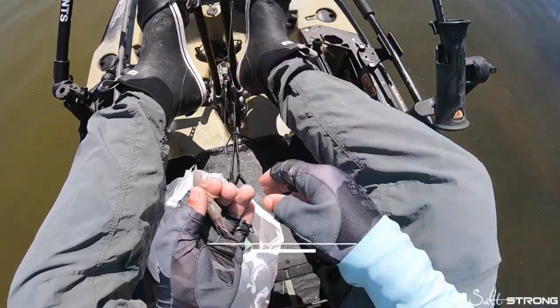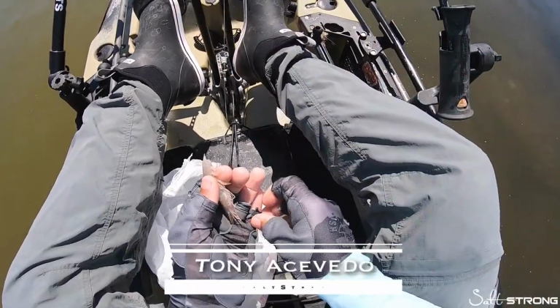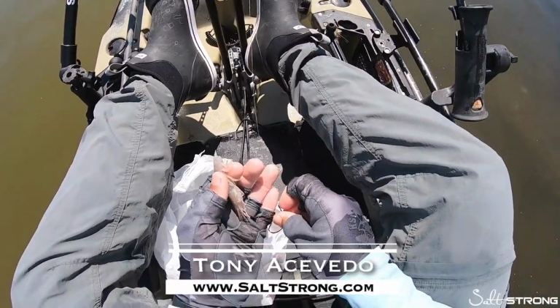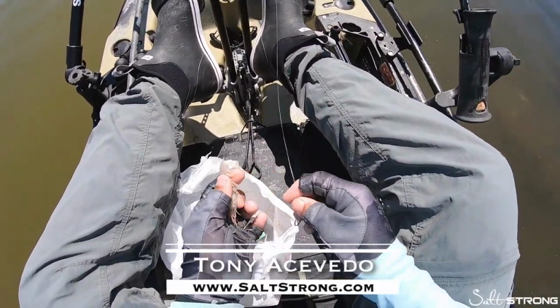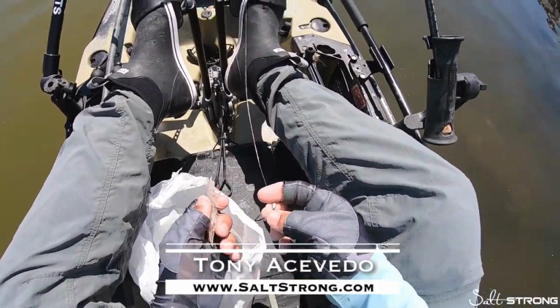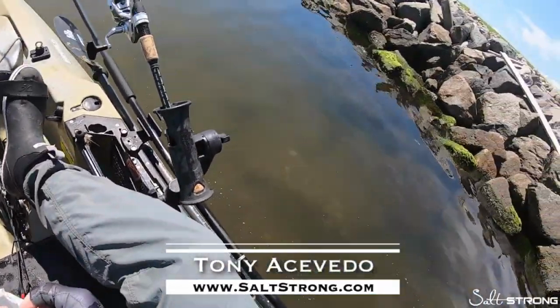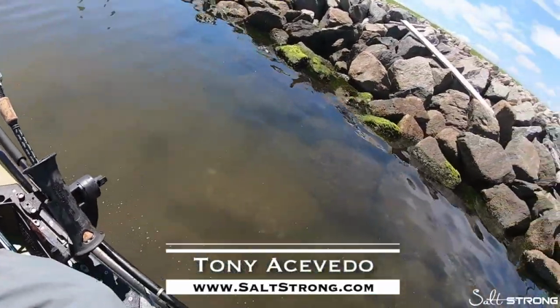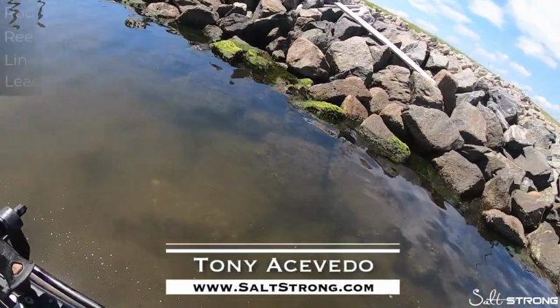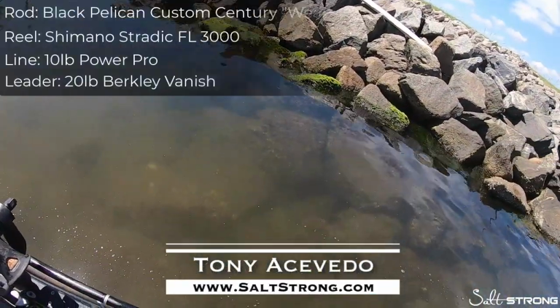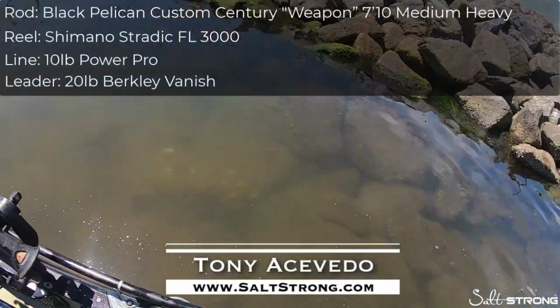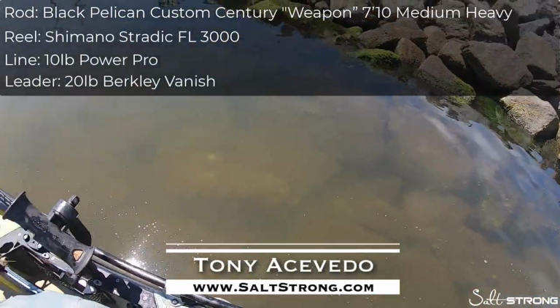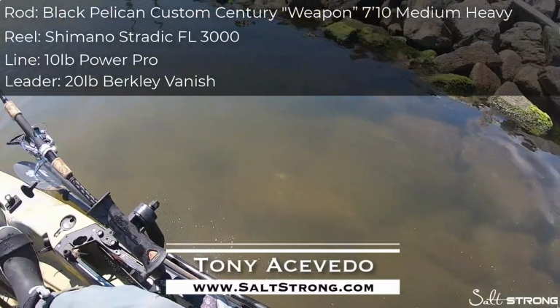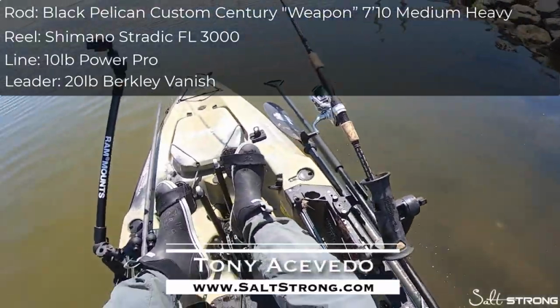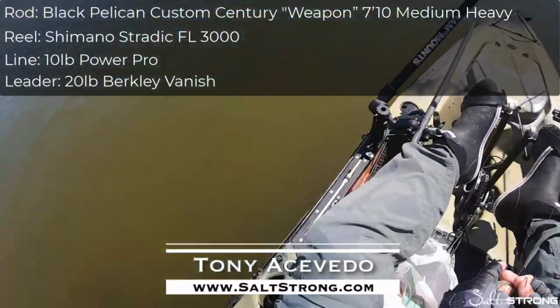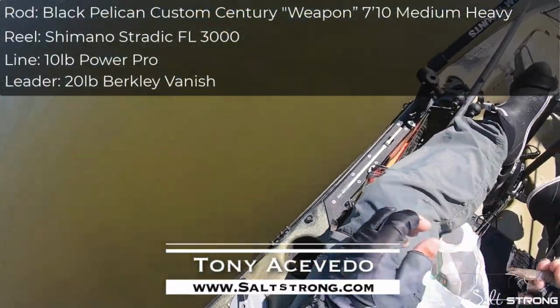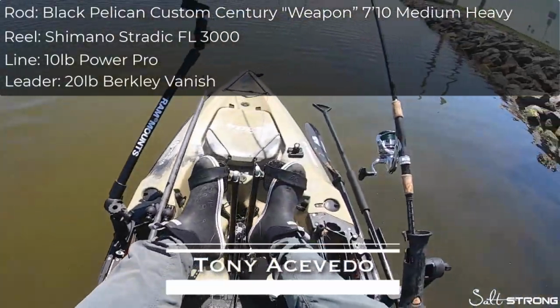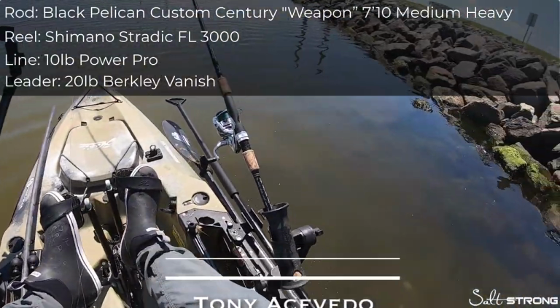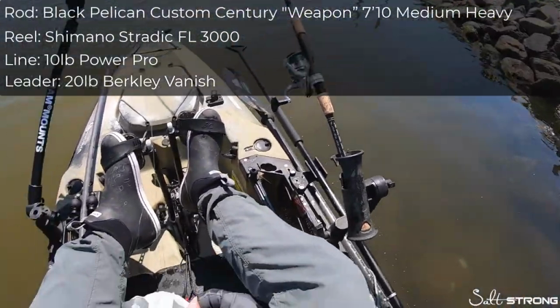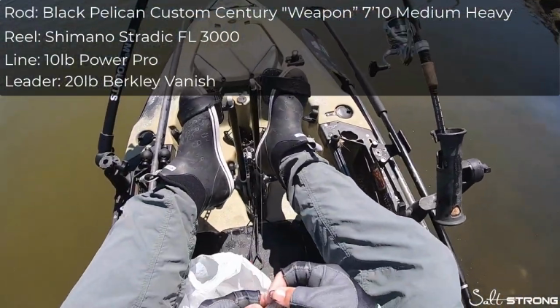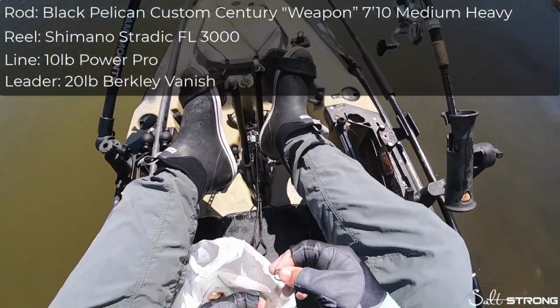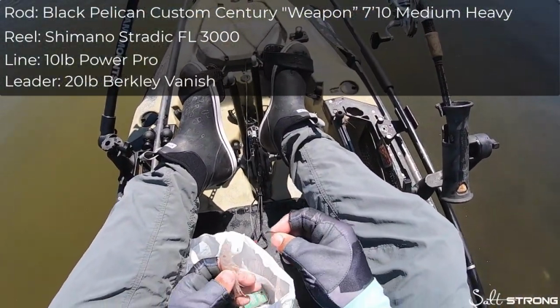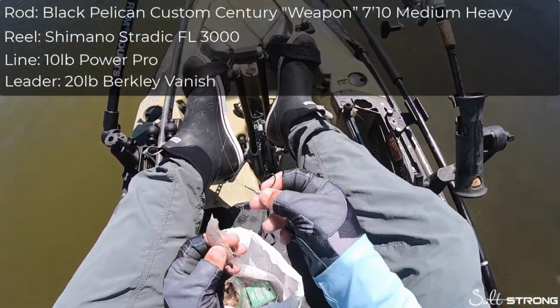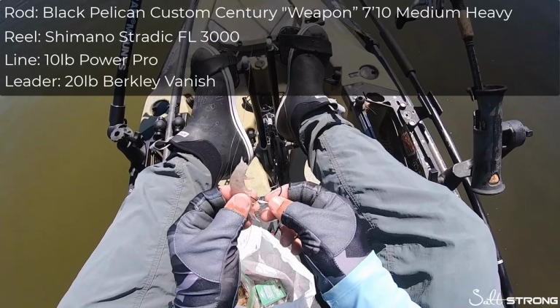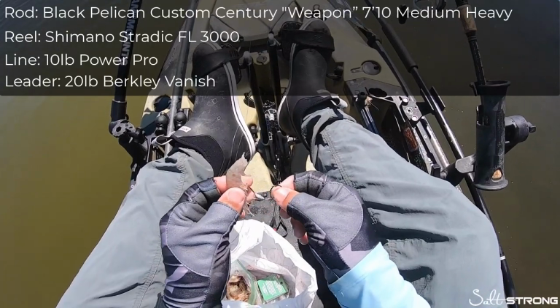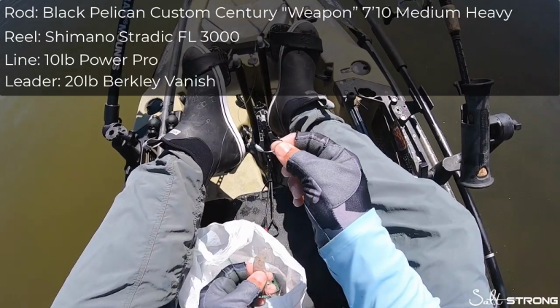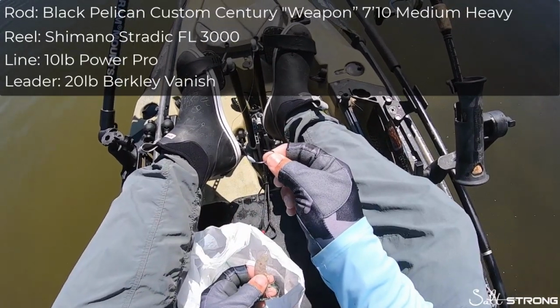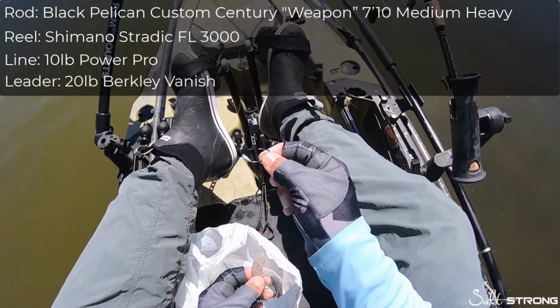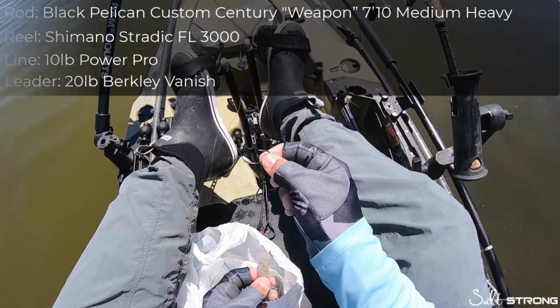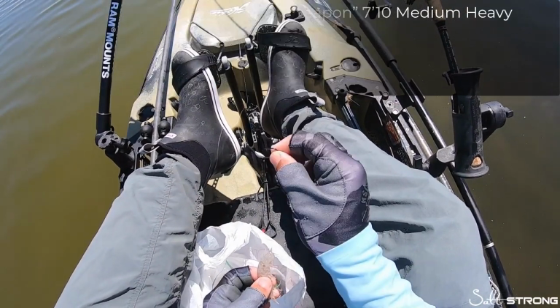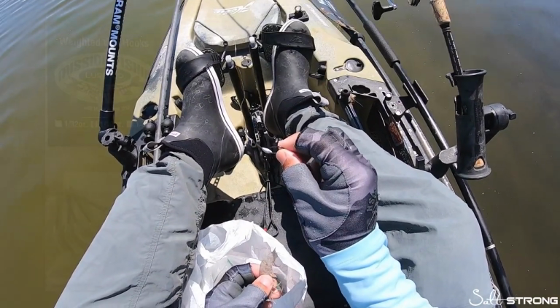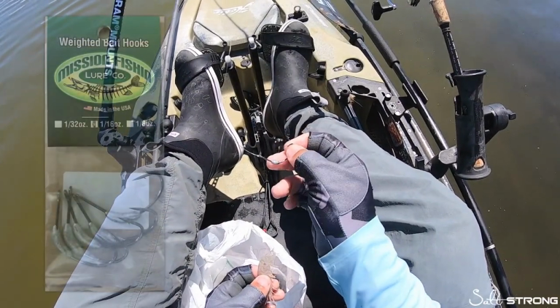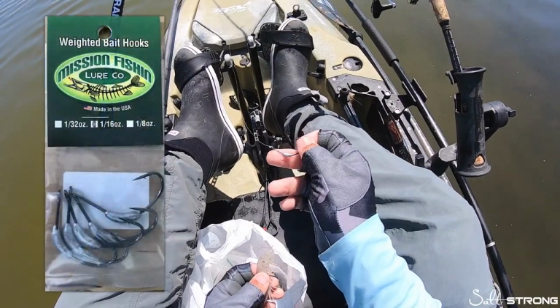Doing some snapper fishing here — mangrove snapper. You can see I'm at an area with a bunch of rocks, good structure by a causeway. I'm using these live bait hooks, they're weighted hooks made by Mission Fishing.